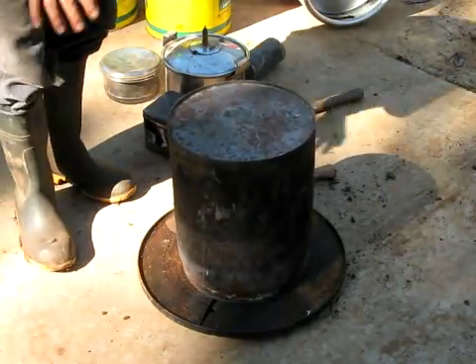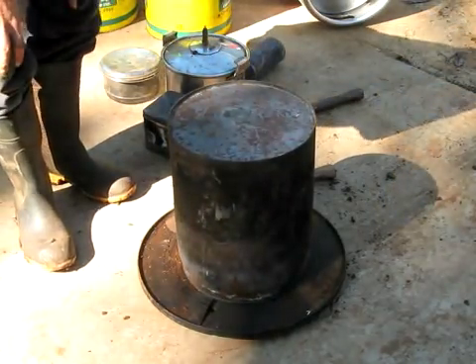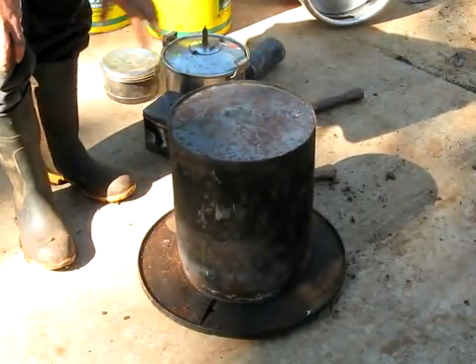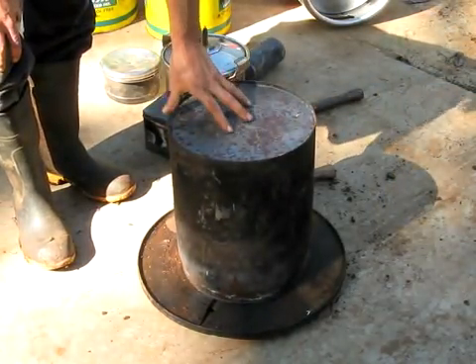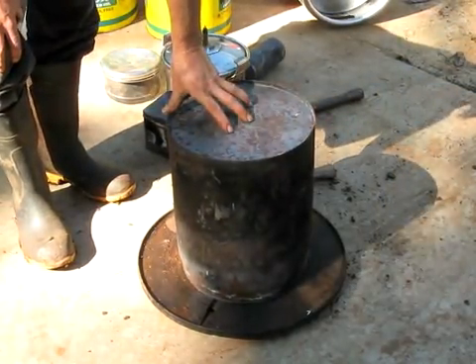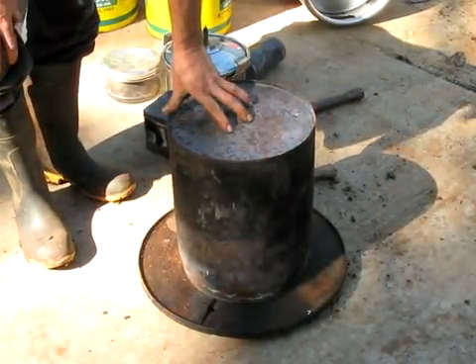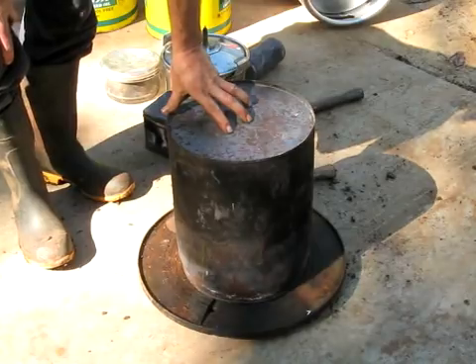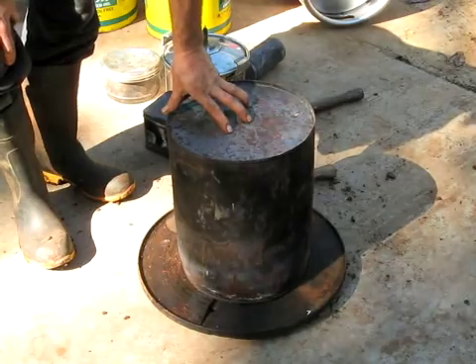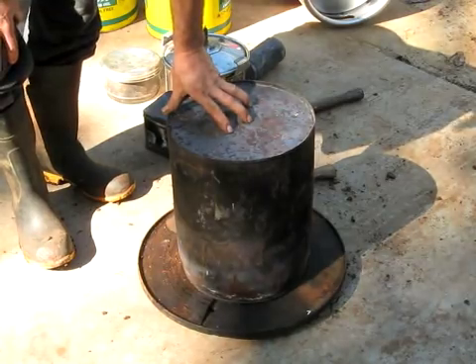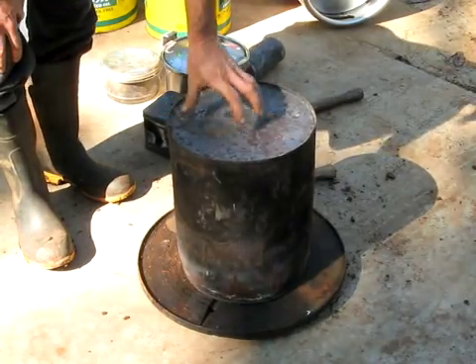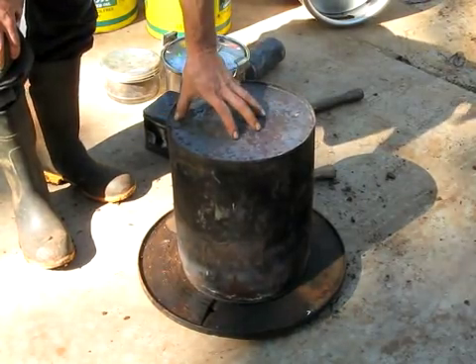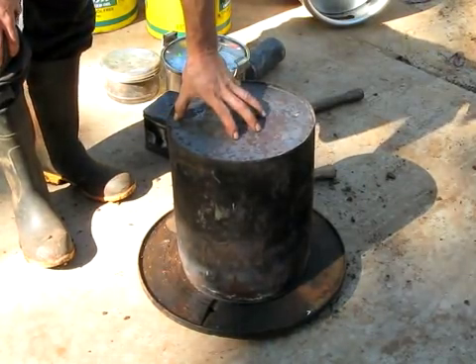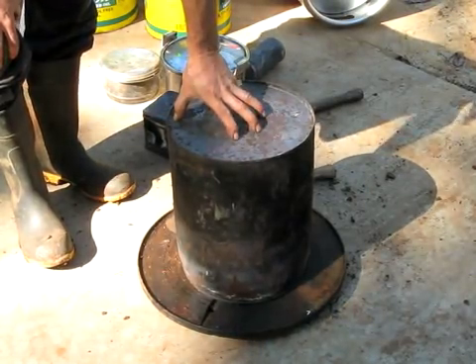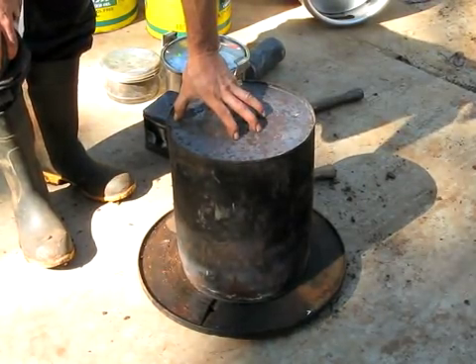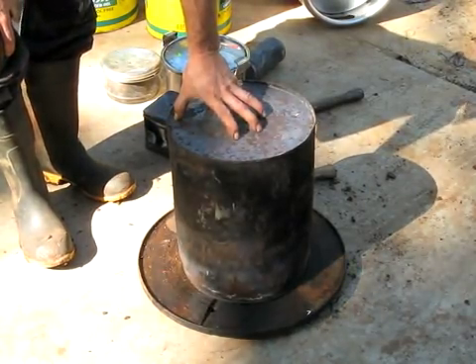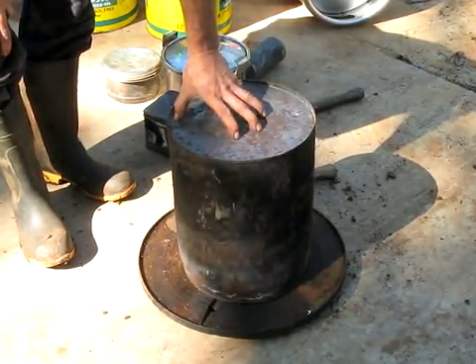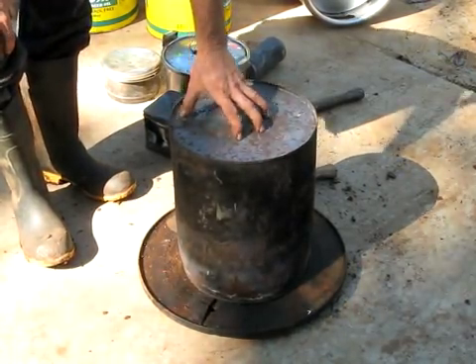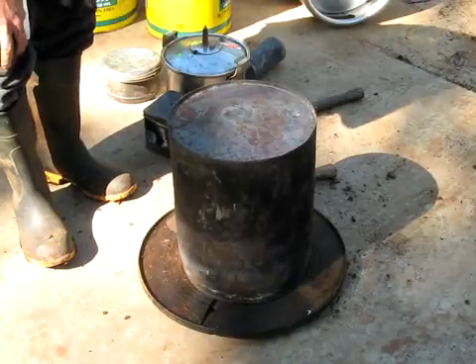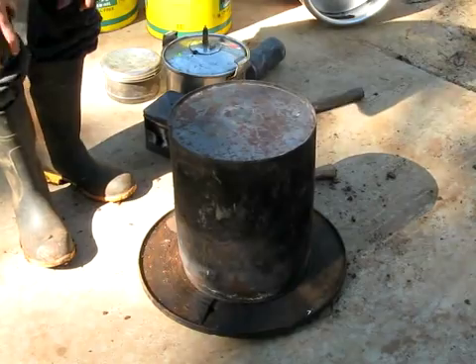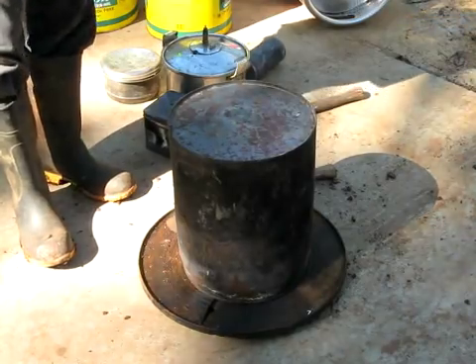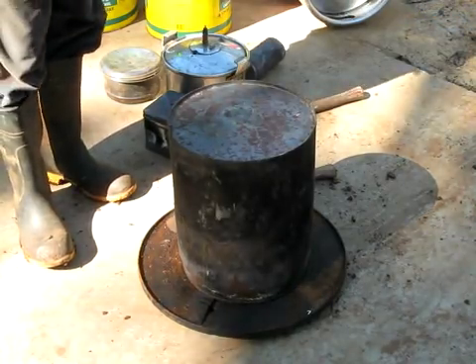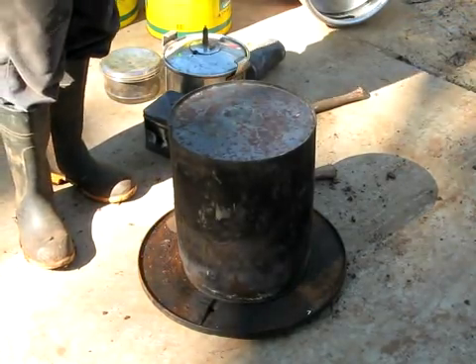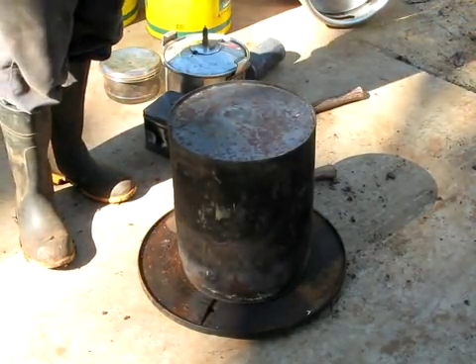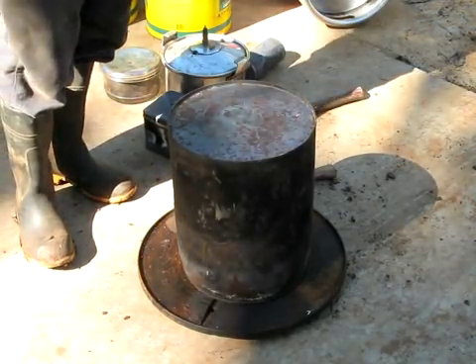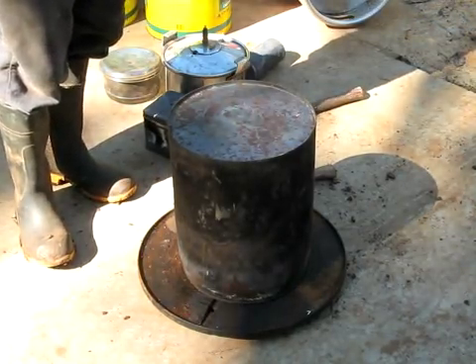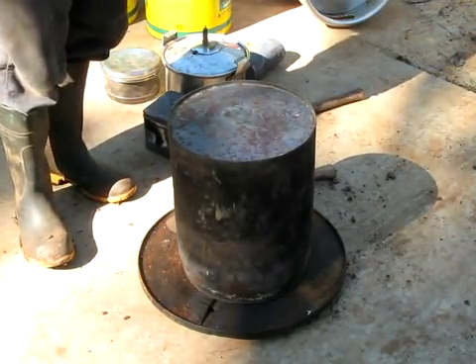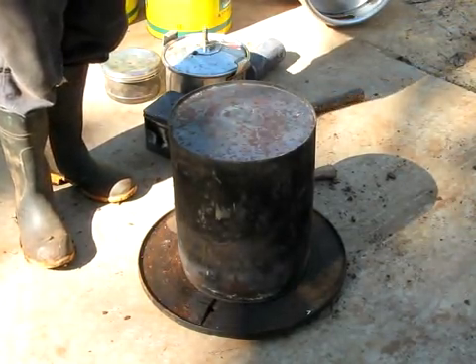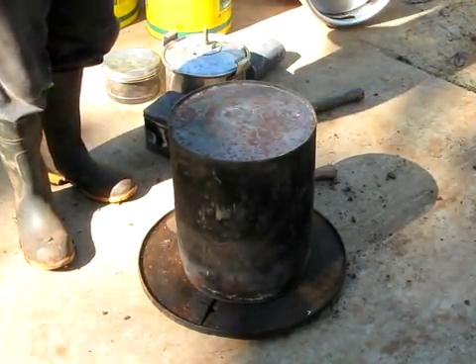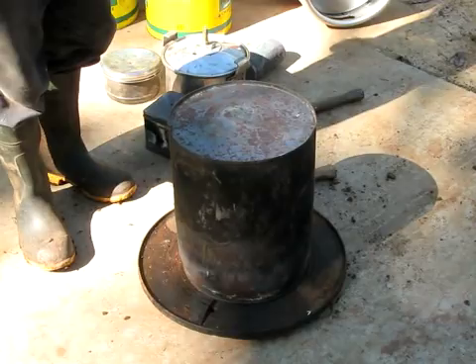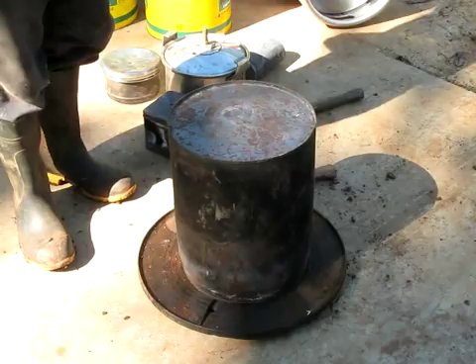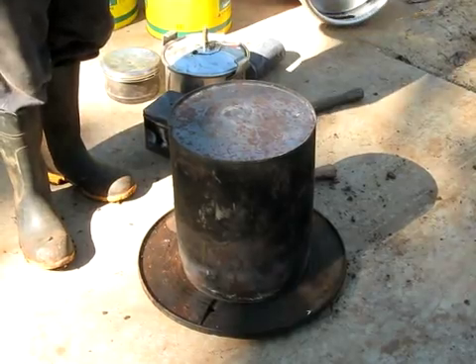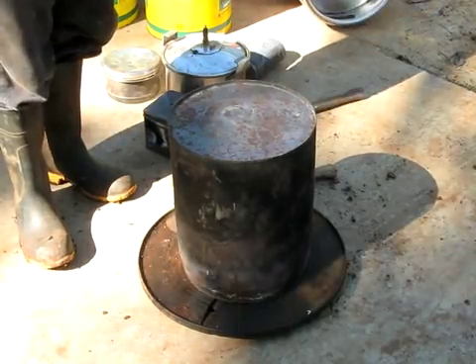One person producing that much charcoal in one of those drums is about the footprint for a human being. If you sequester that much charcoal, you're balancing approximately a human being's carbon footprint for a day.